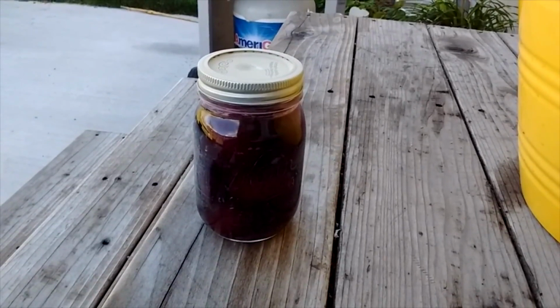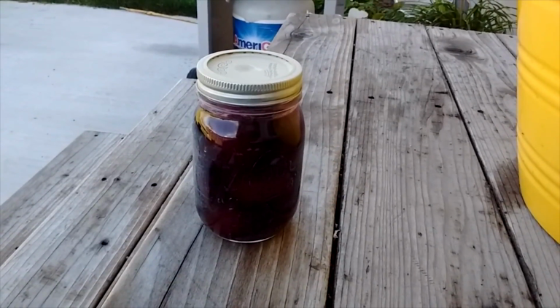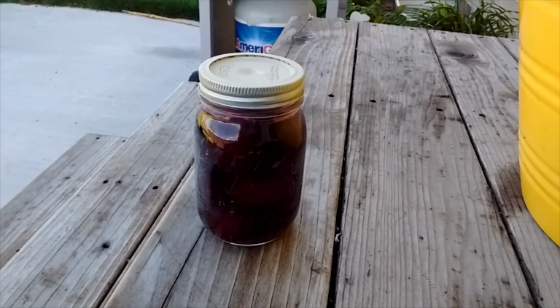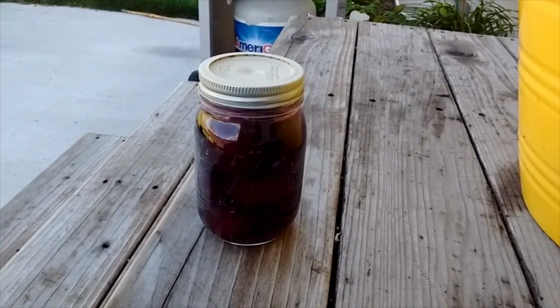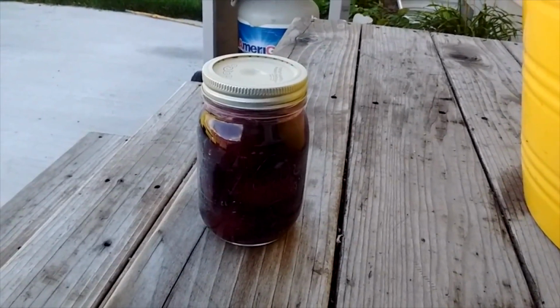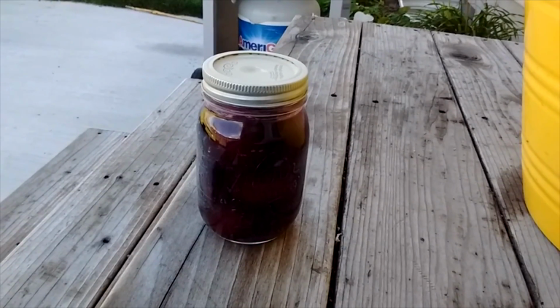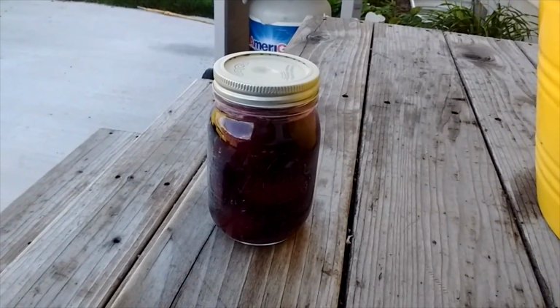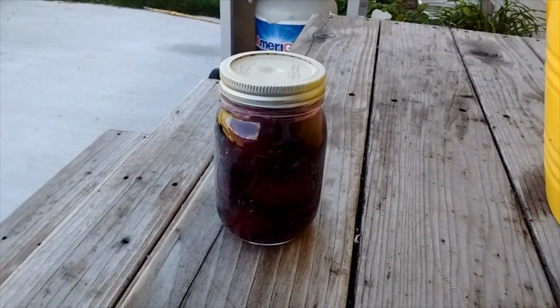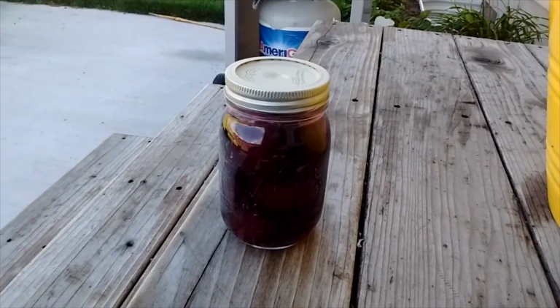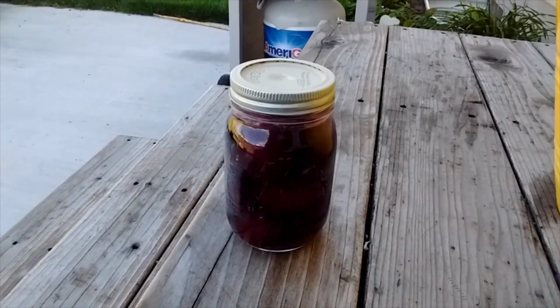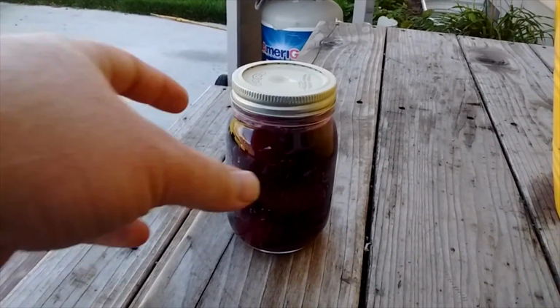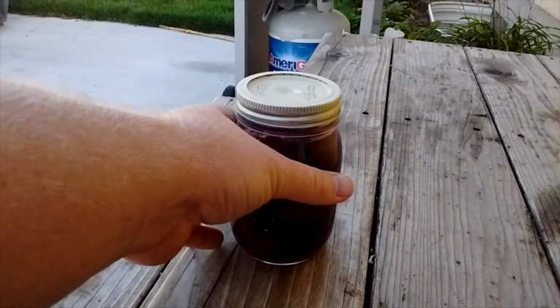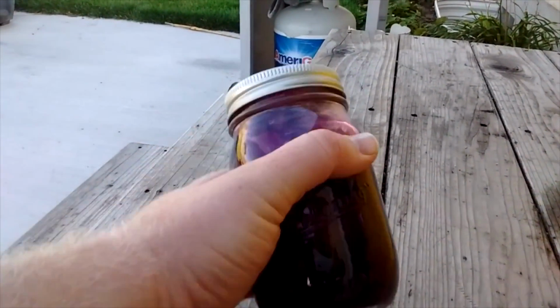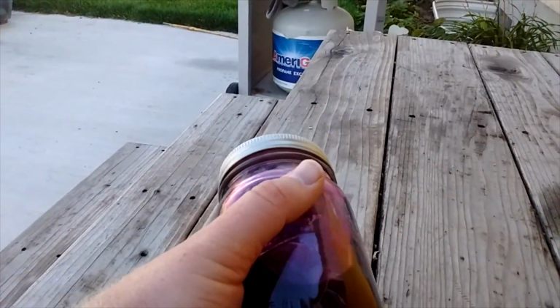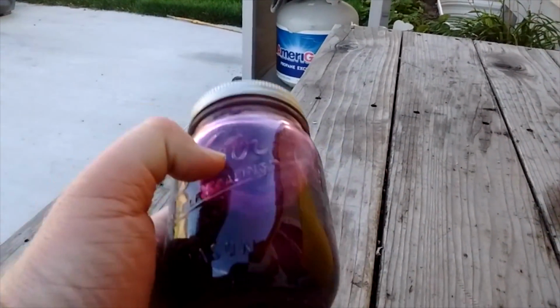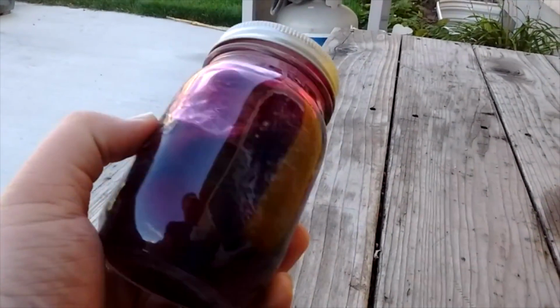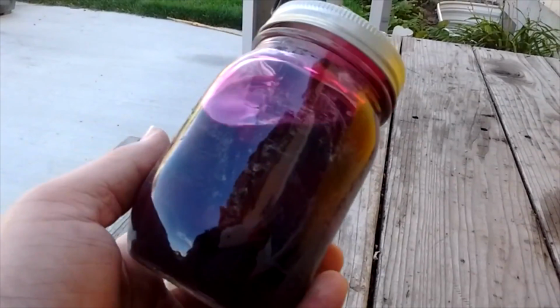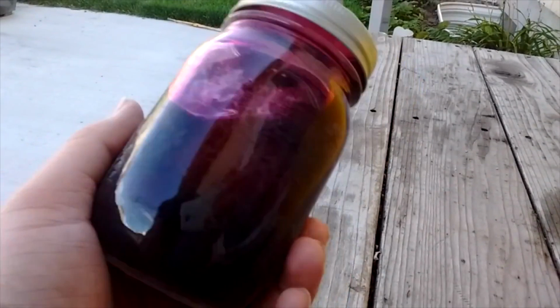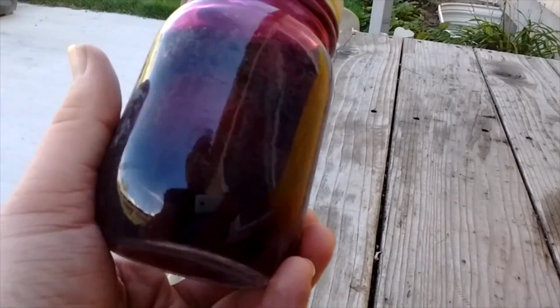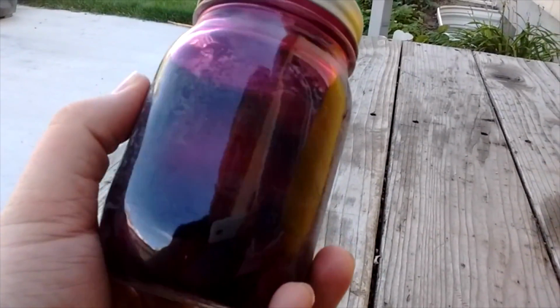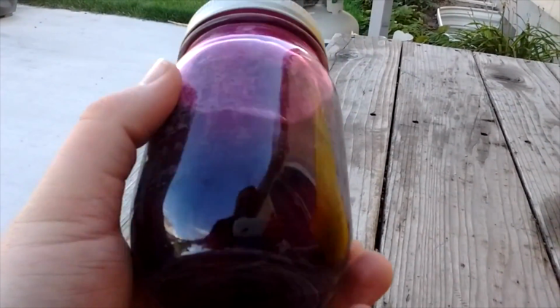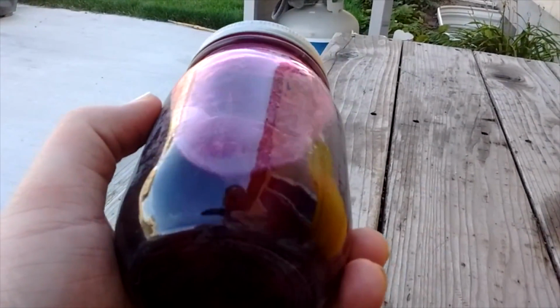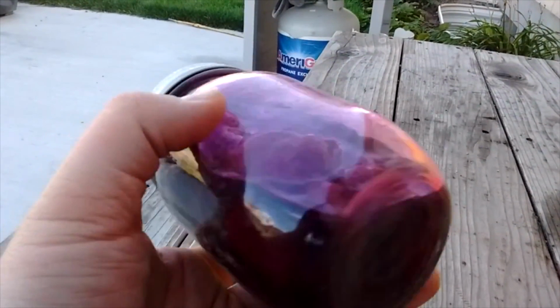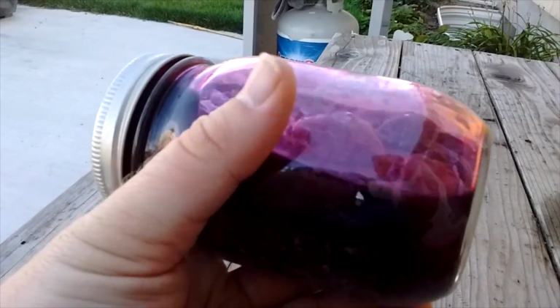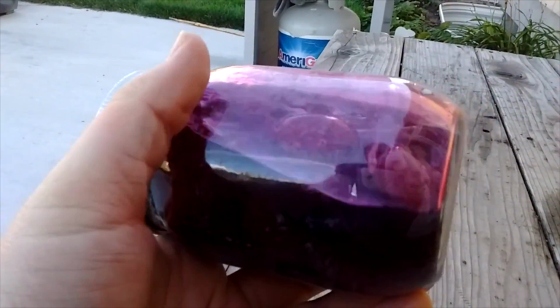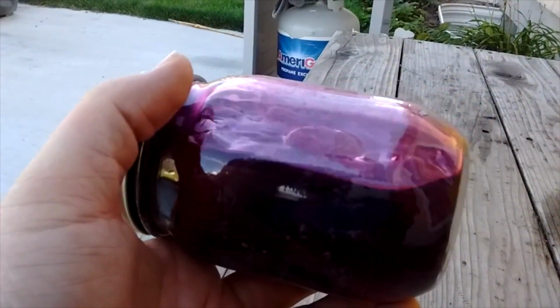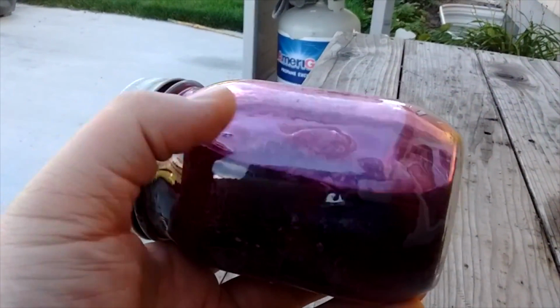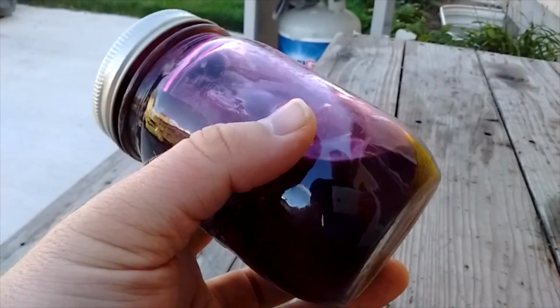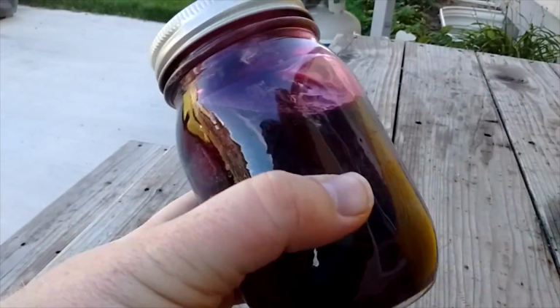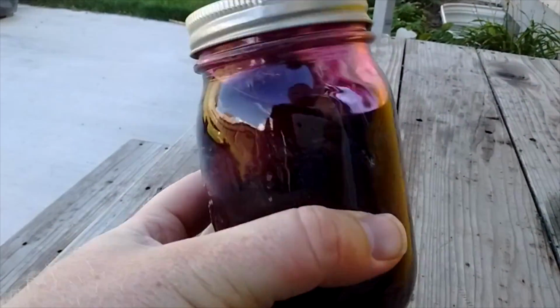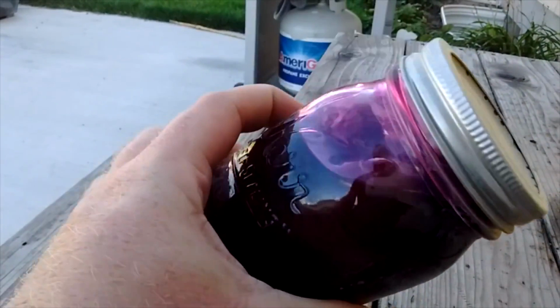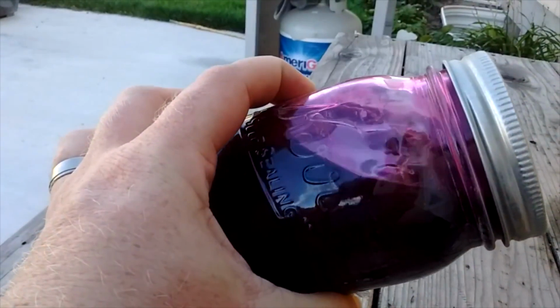There it is, our canned beets. So now you've seen the plant as it's grown, as we picked it, and this is what happened — we've canned some beets. We've got a few jars of this.